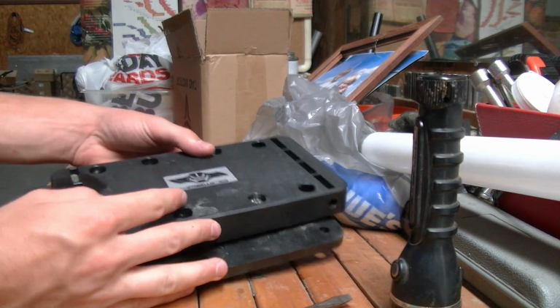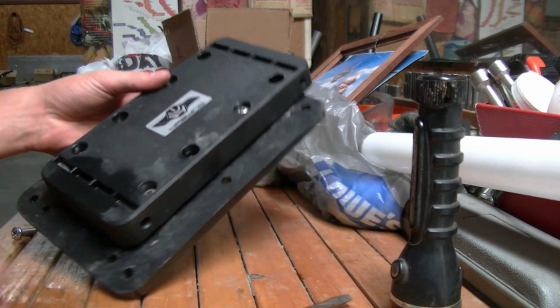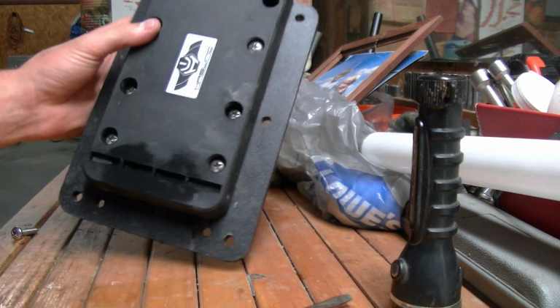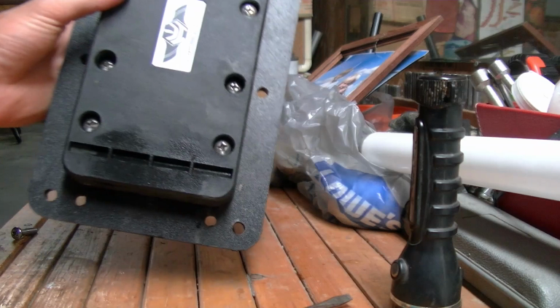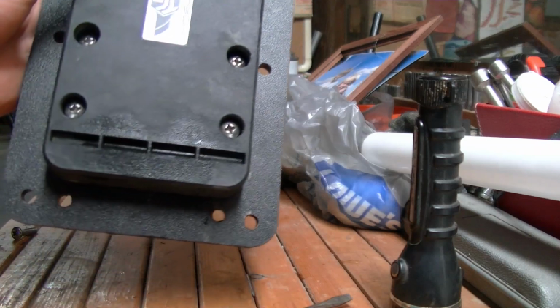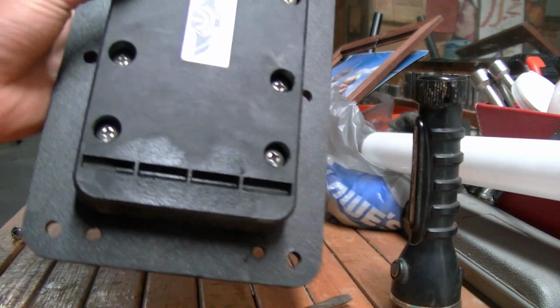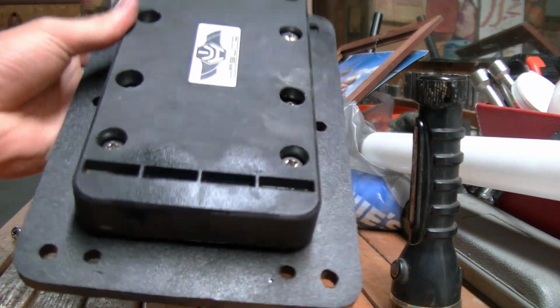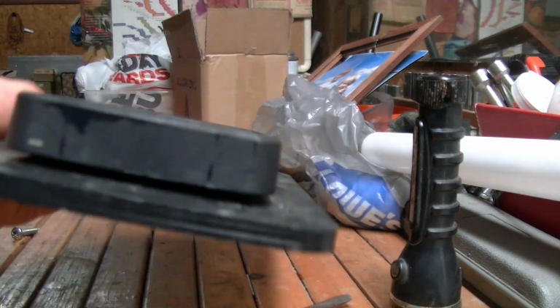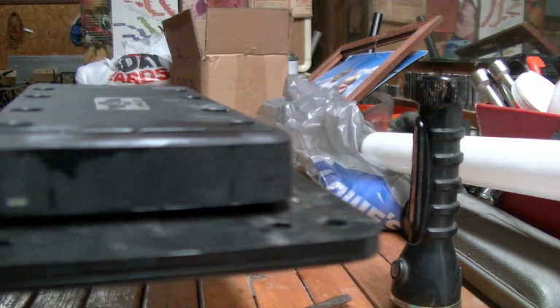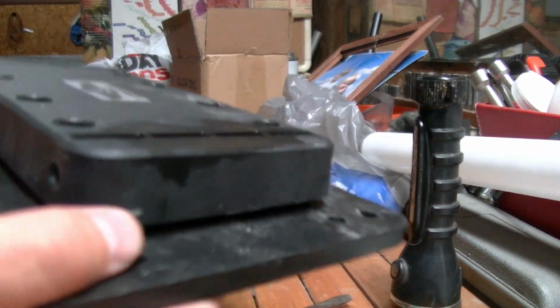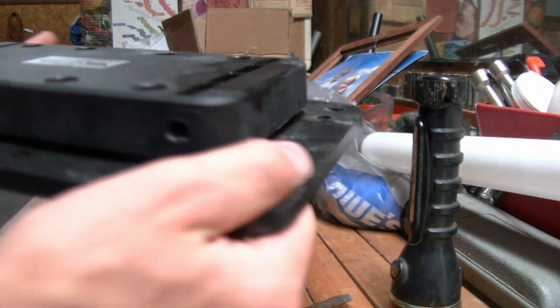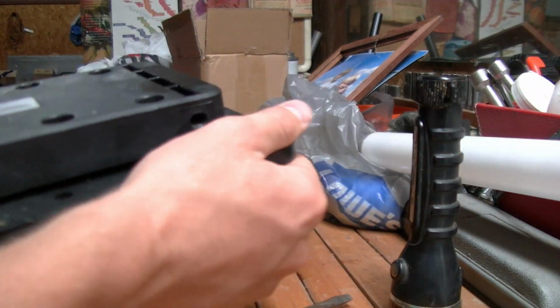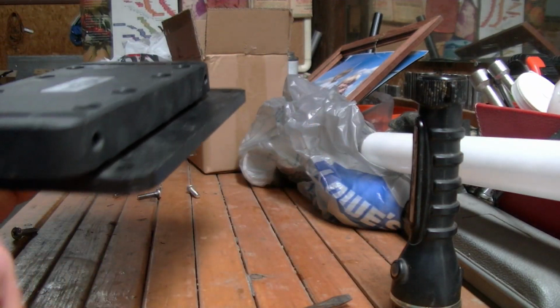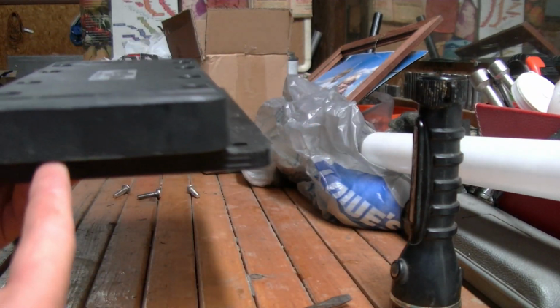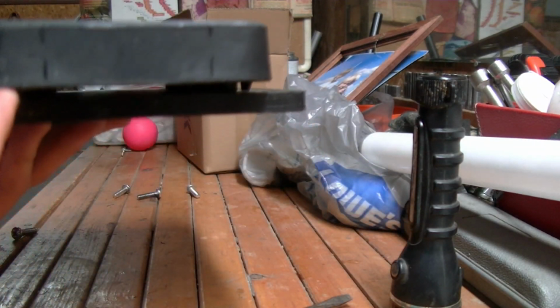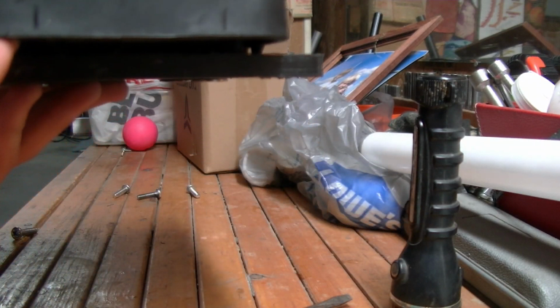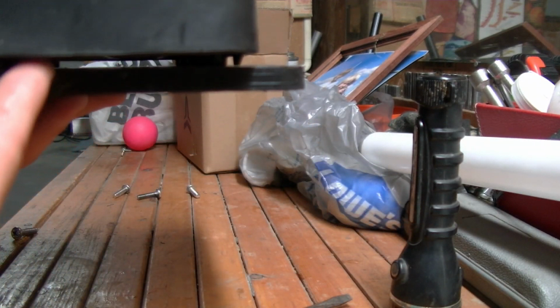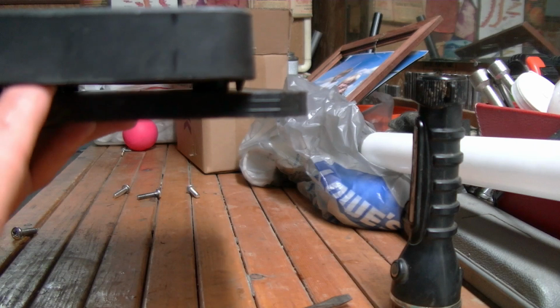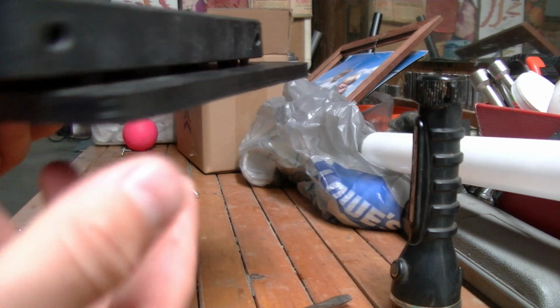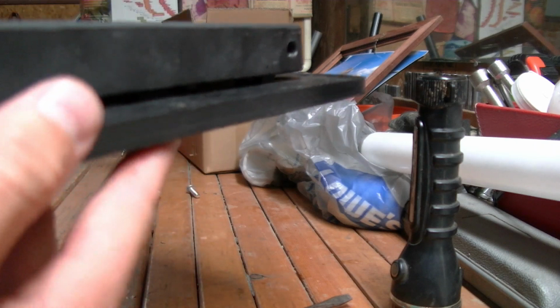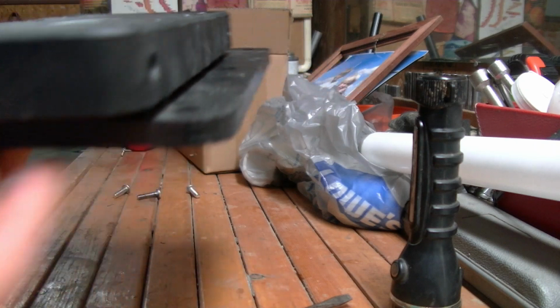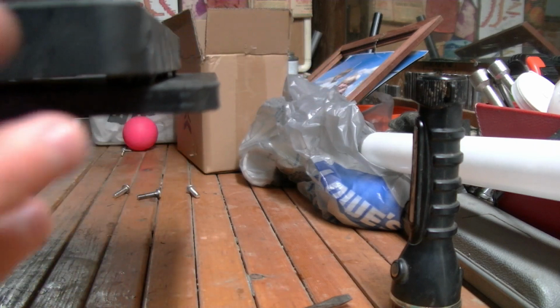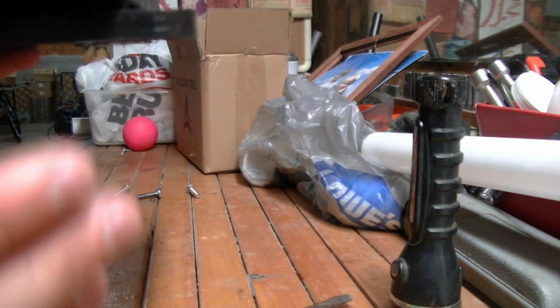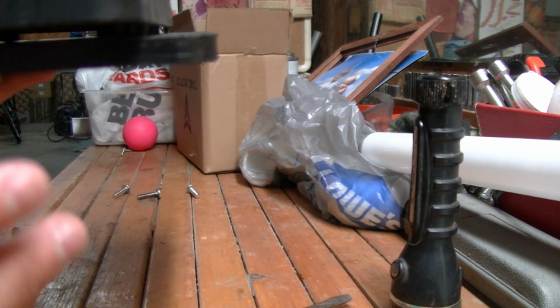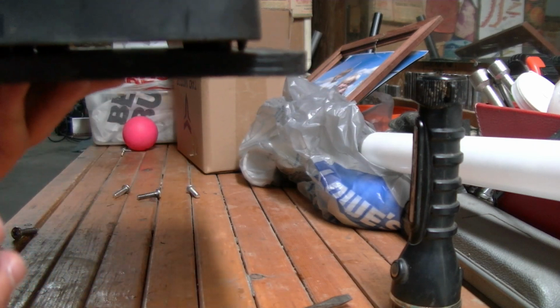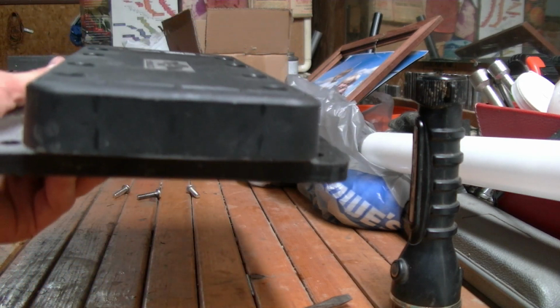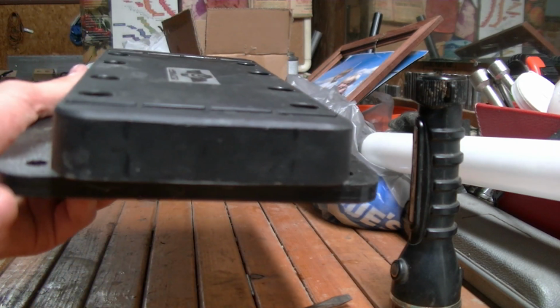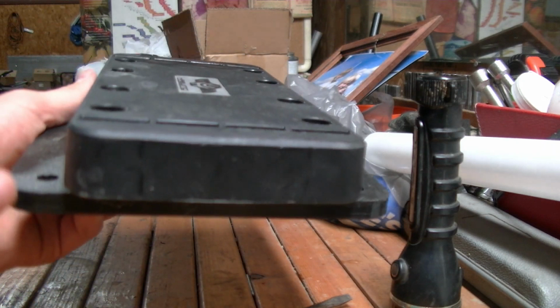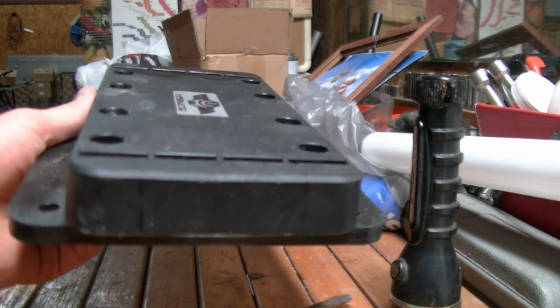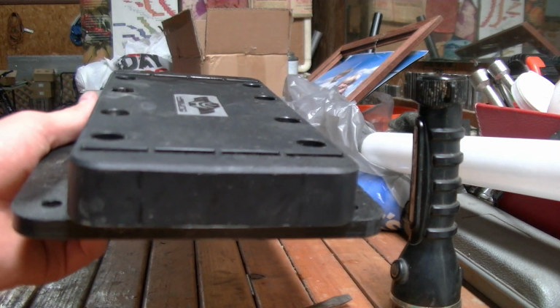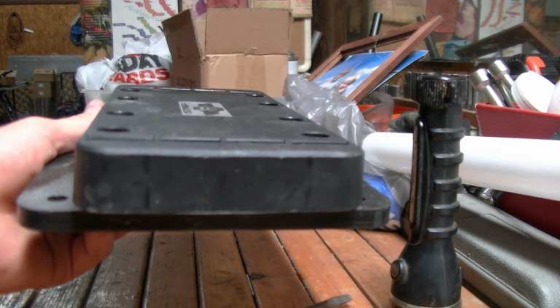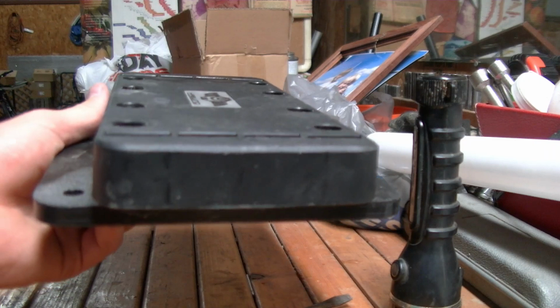Now let's go ahead and show you how to mount the kayak mount. I'm going to mount it just like that — I have it mounted so it hangs off the front here a little bit, which allows for the trolling motor to sit off the front.